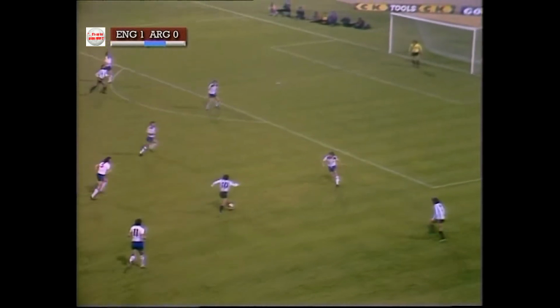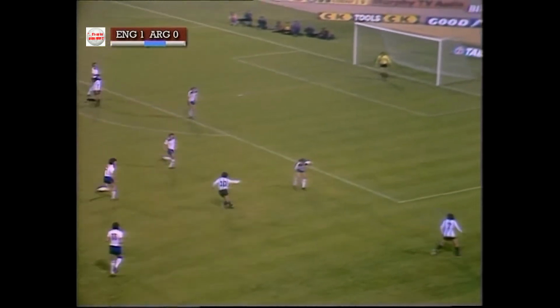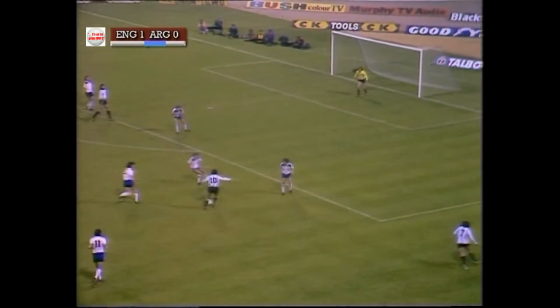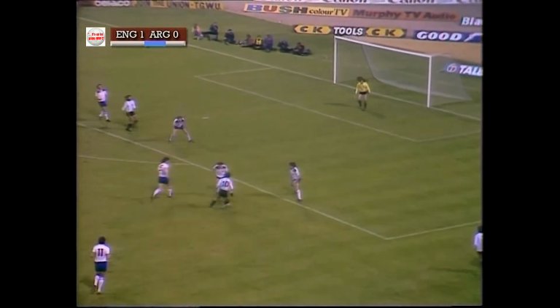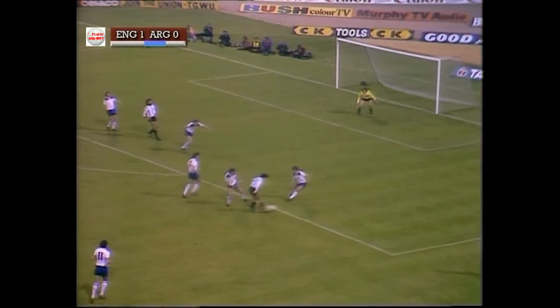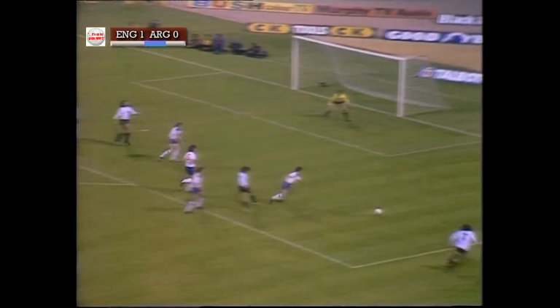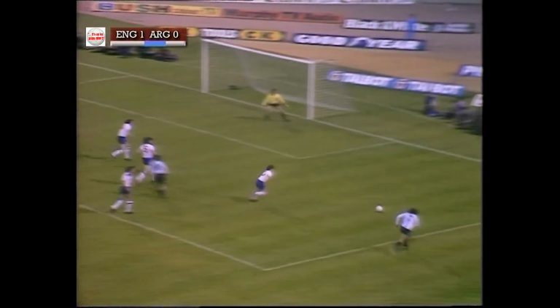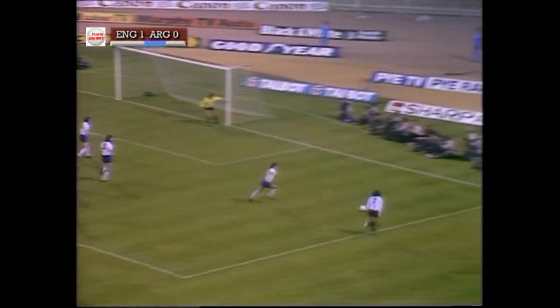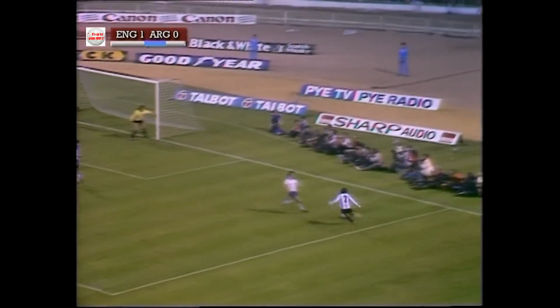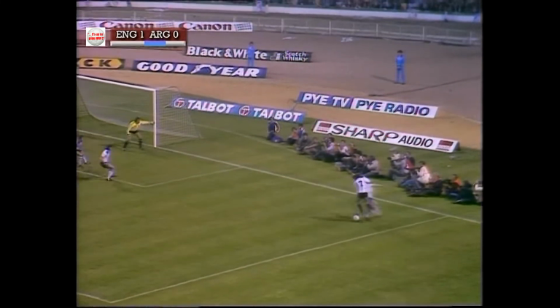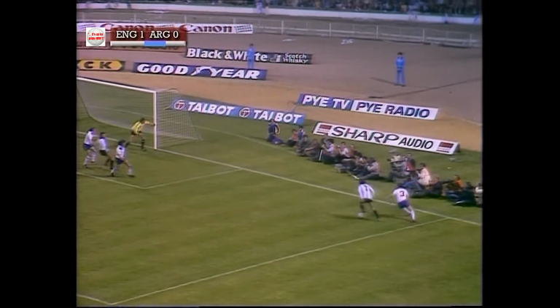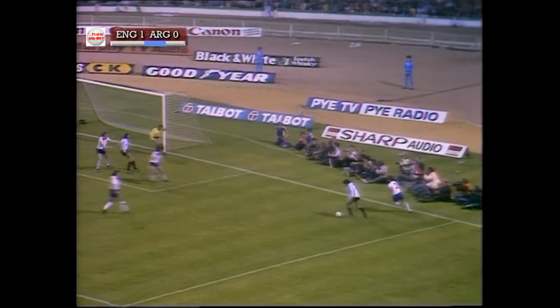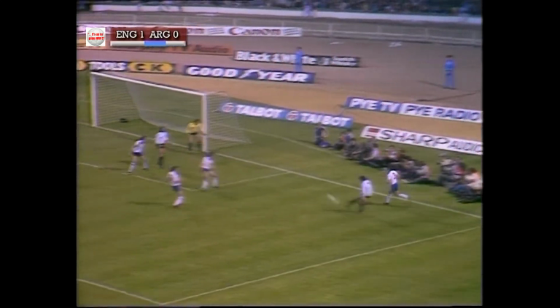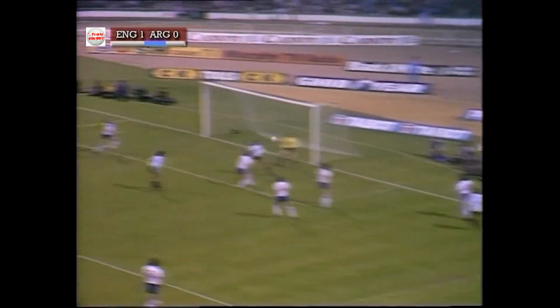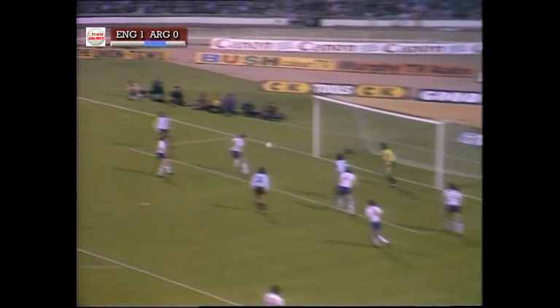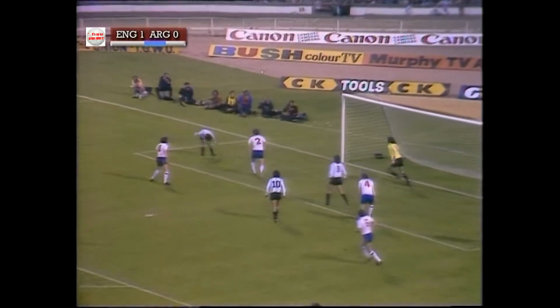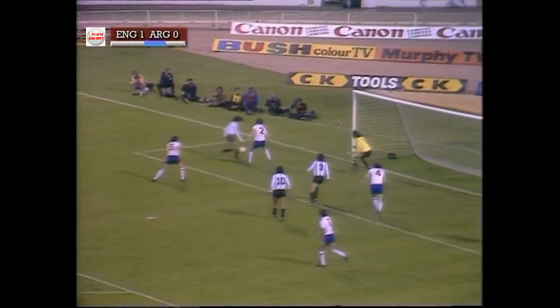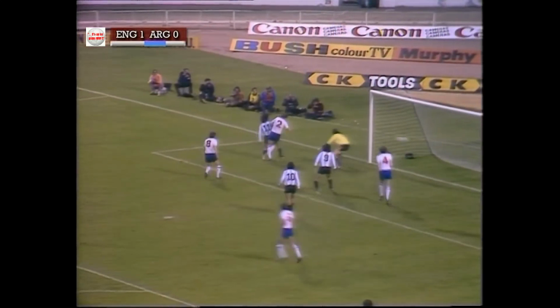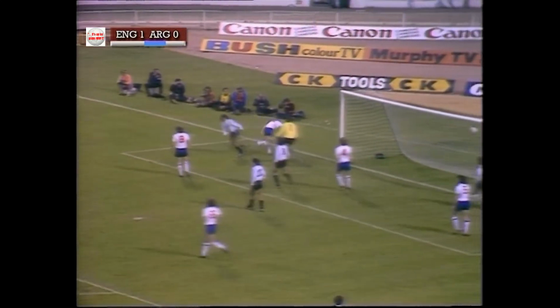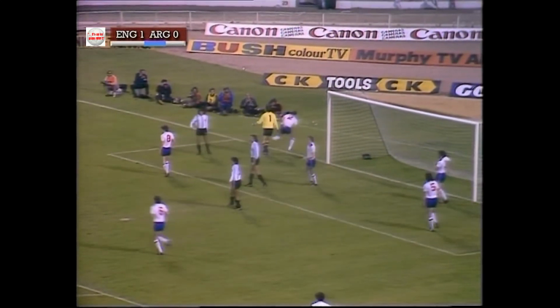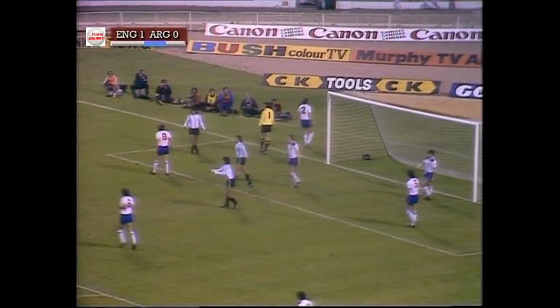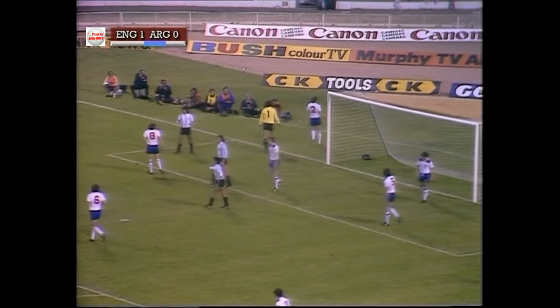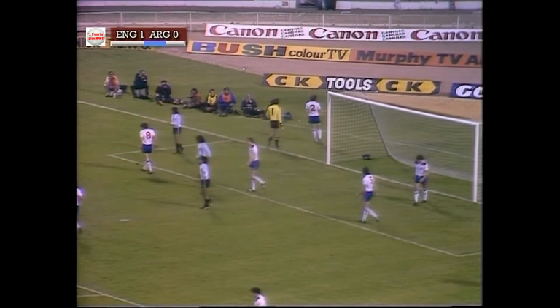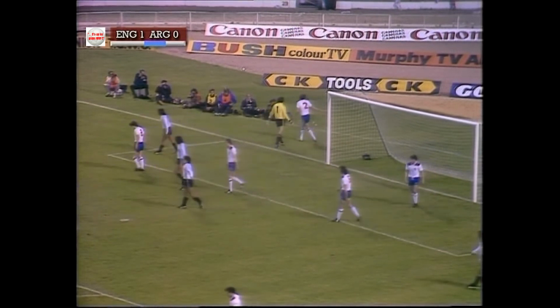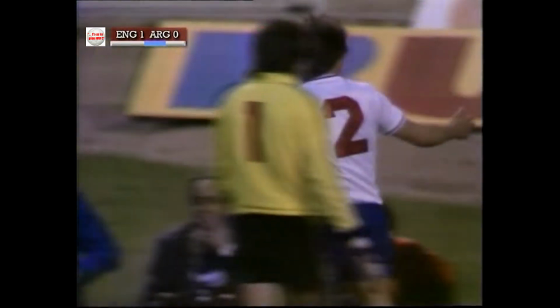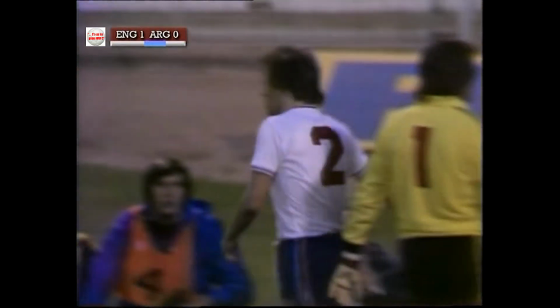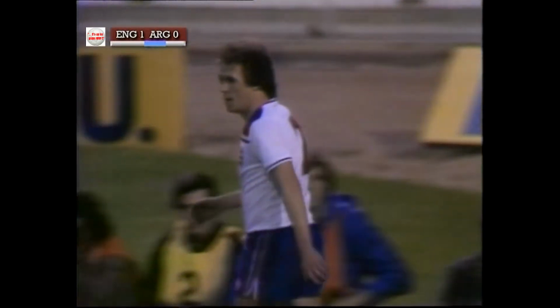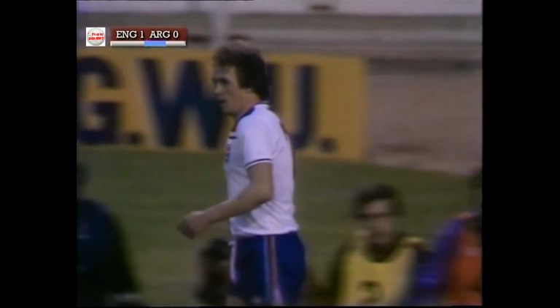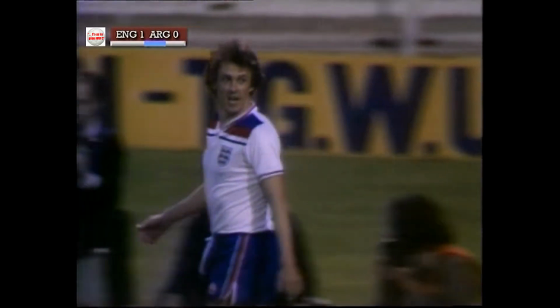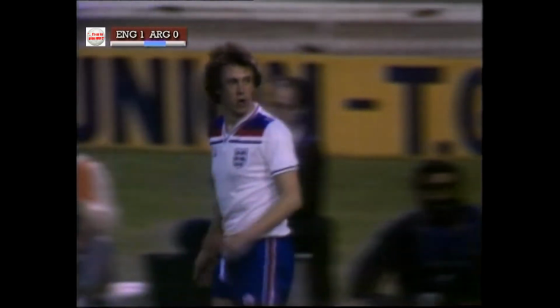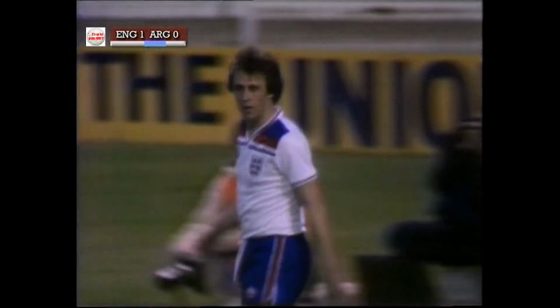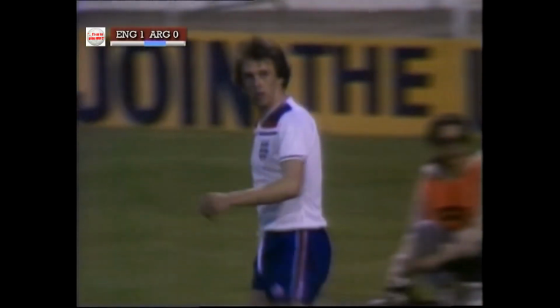Maradona, three round him, finds Santa Maria — good check out. And Neal let it go and escaped. Neal obviously unaware that Valencia was behind him.